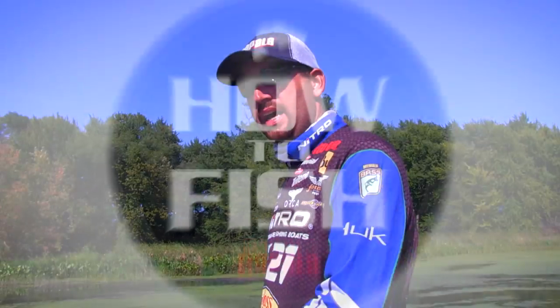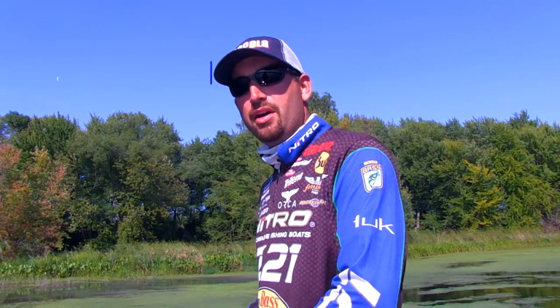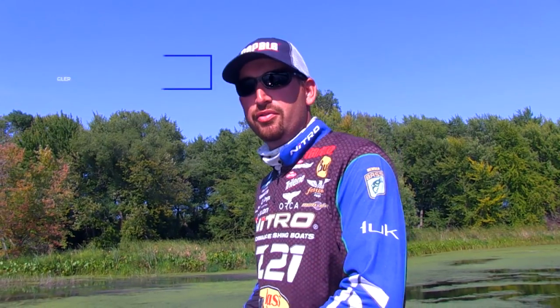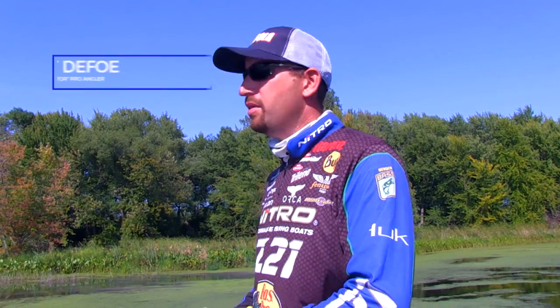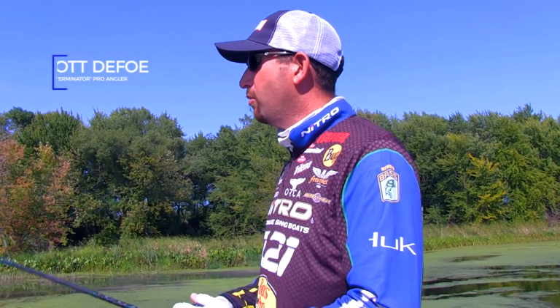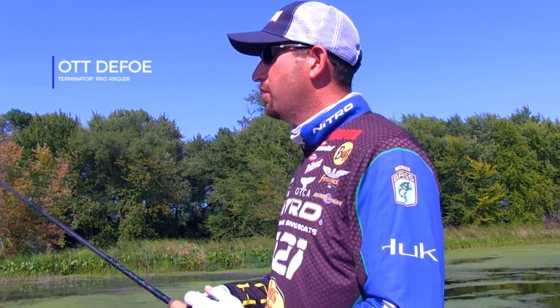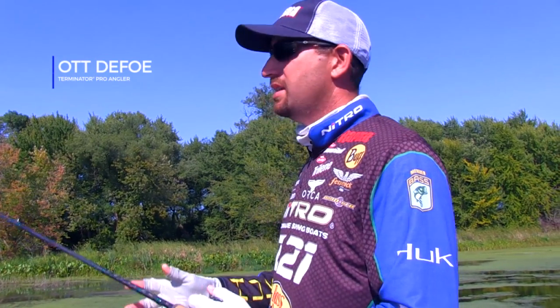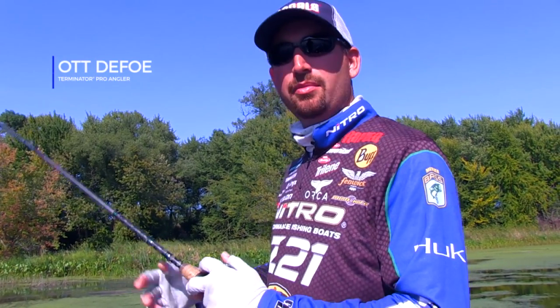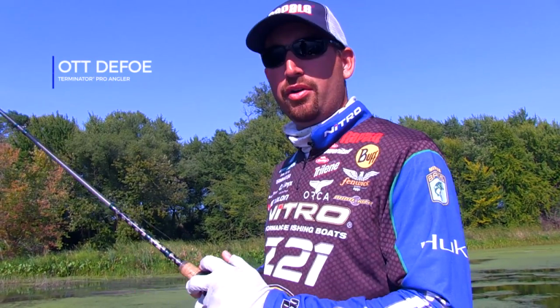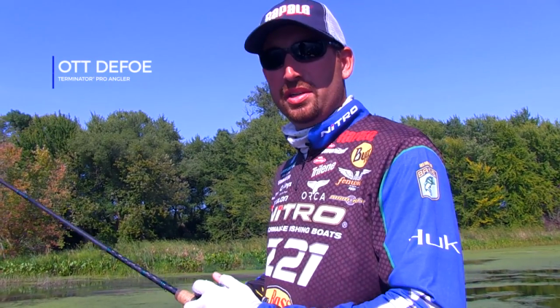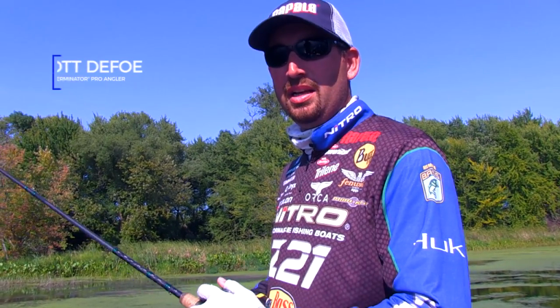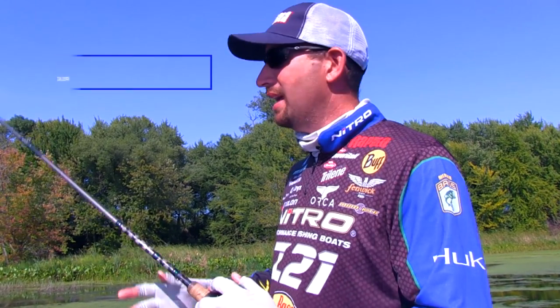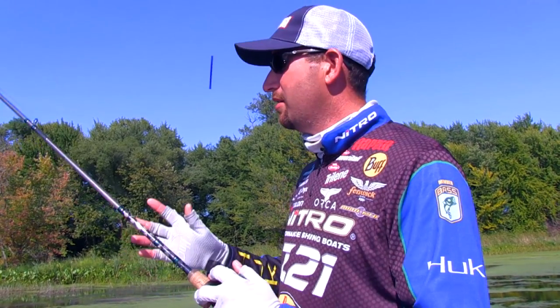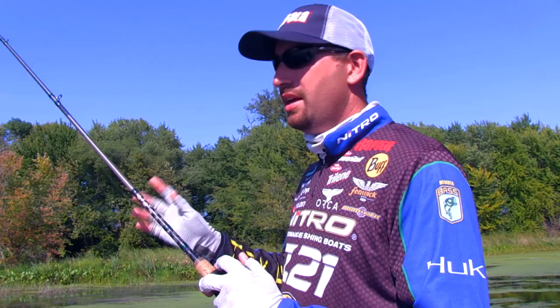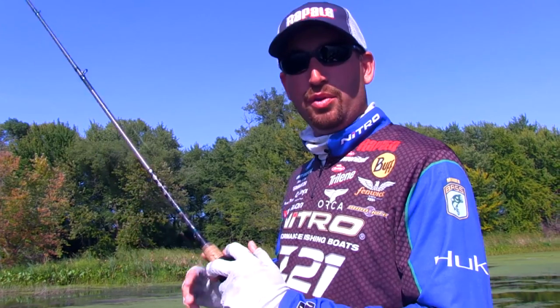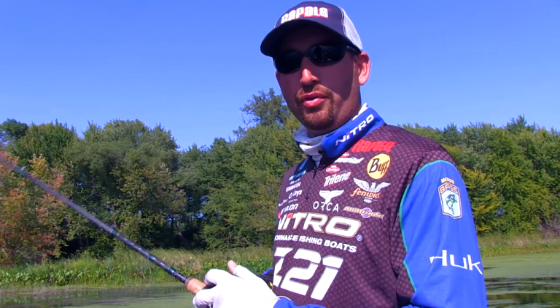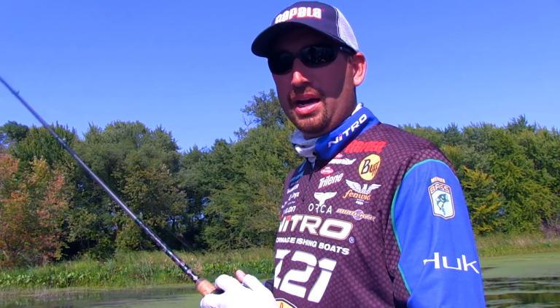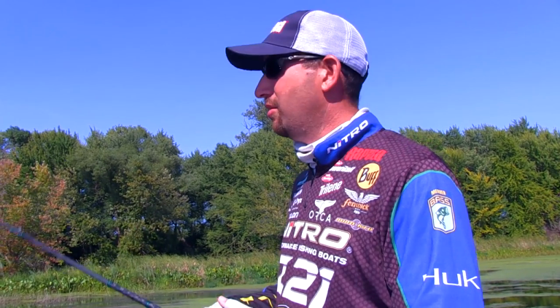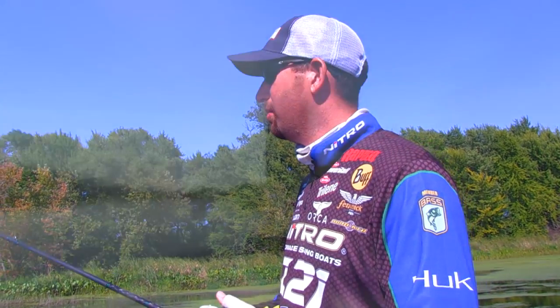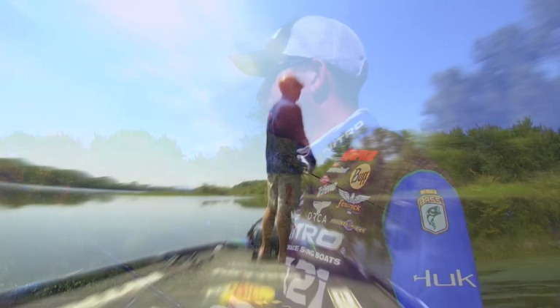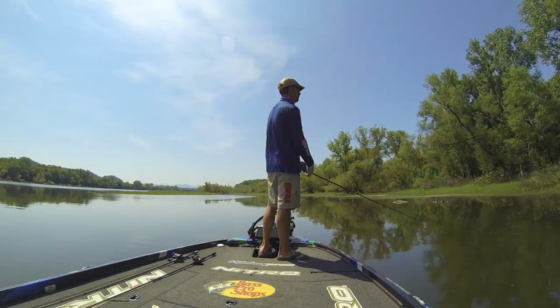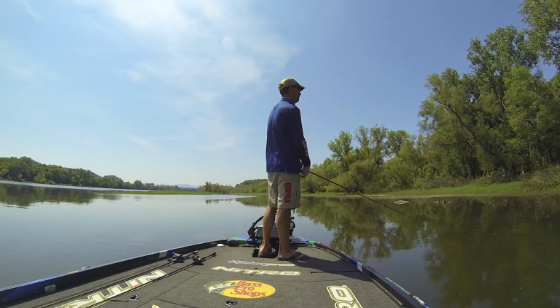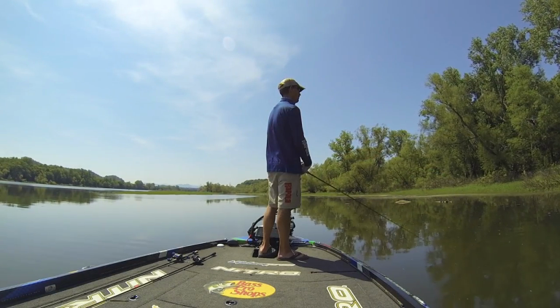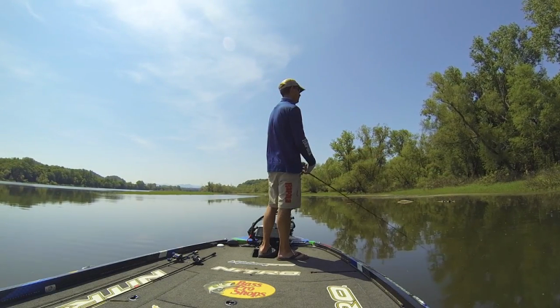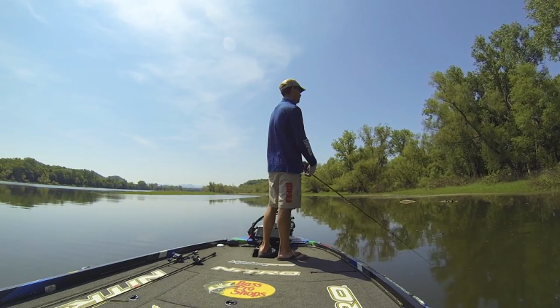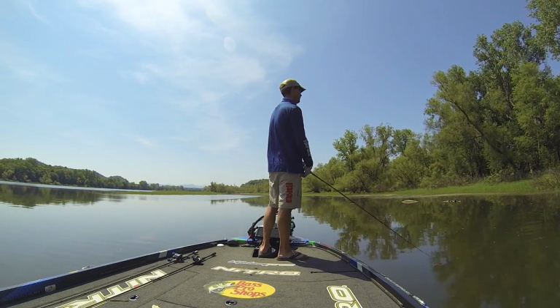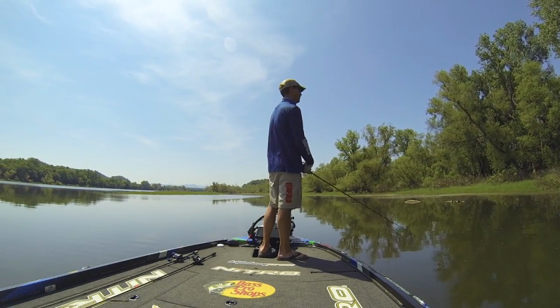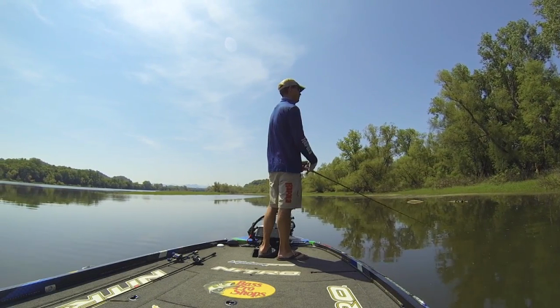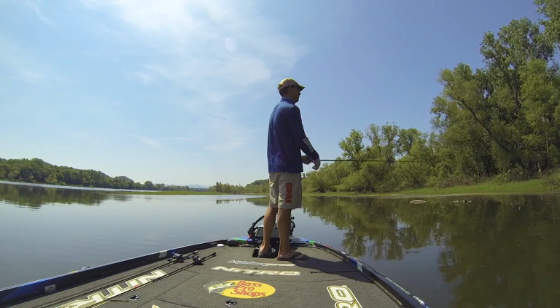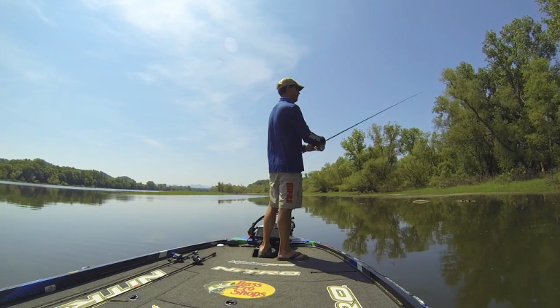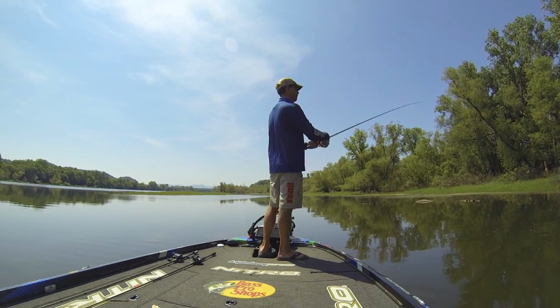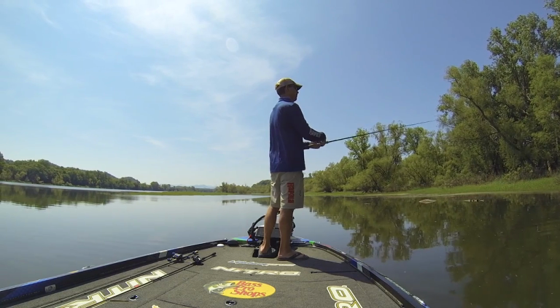Hey, I'm Ott Defoe, and one of the questions I get about frog fishing is how to connect with more of your bites. A lot of people talk to me about having a lot of strikes and the fish pulling them down and just not getting it.